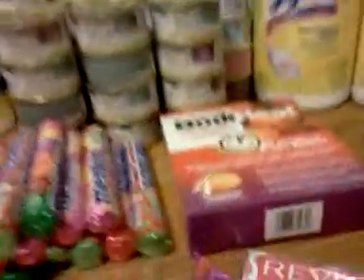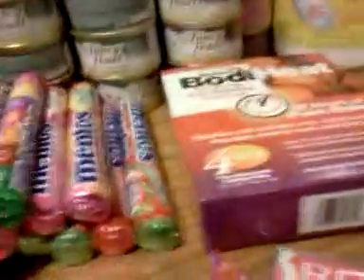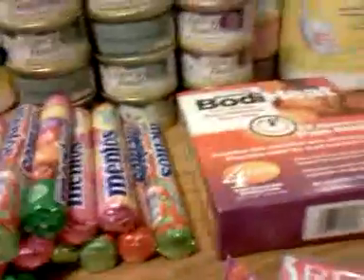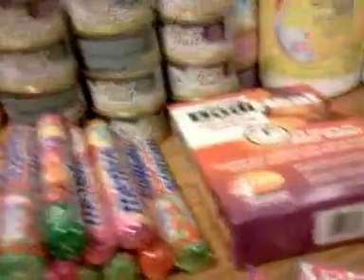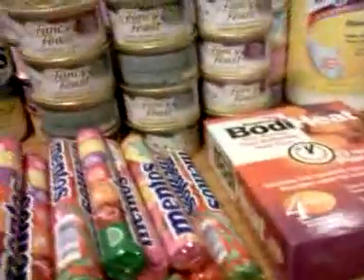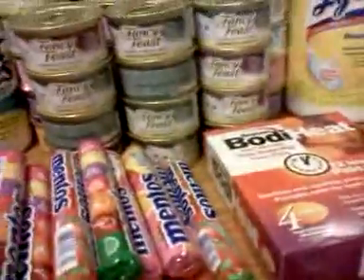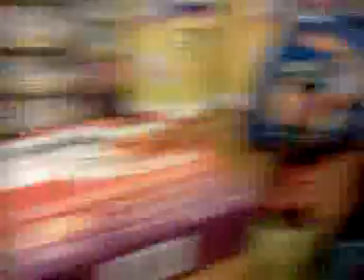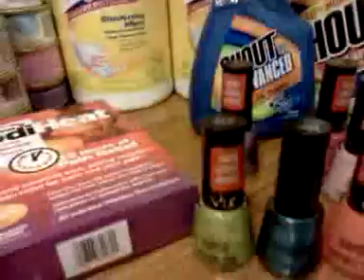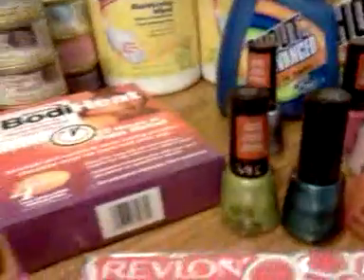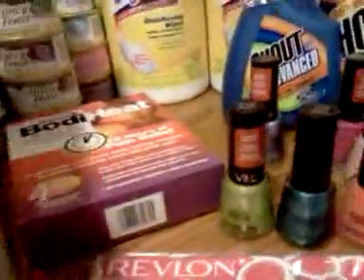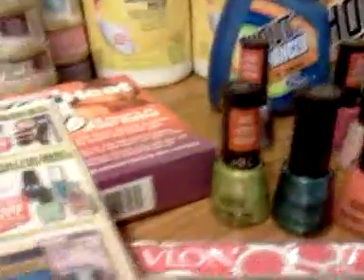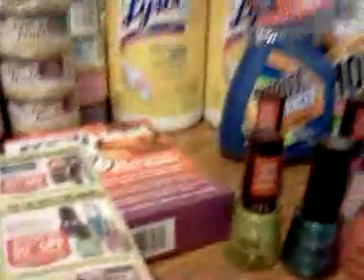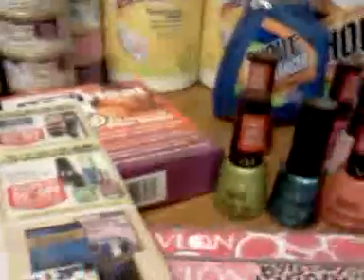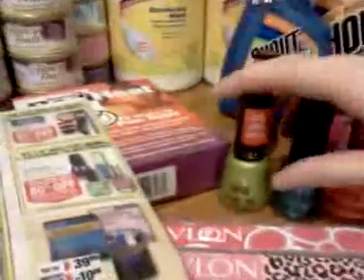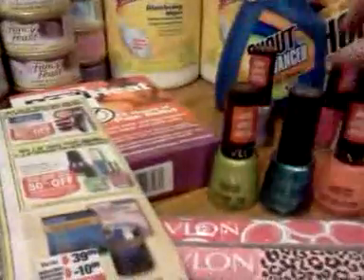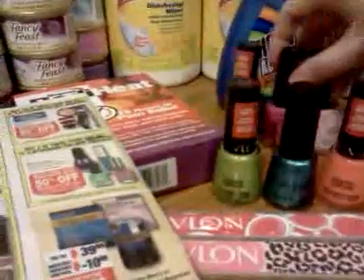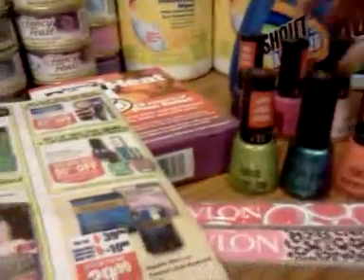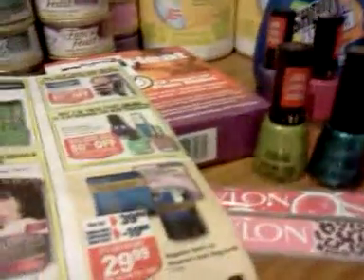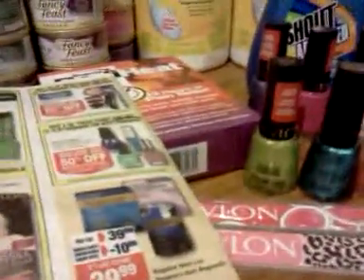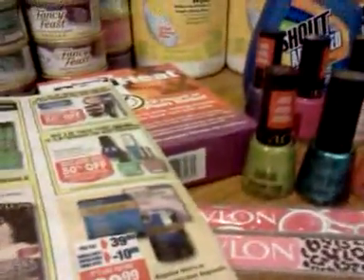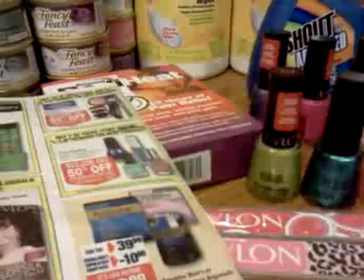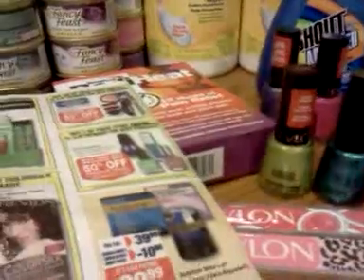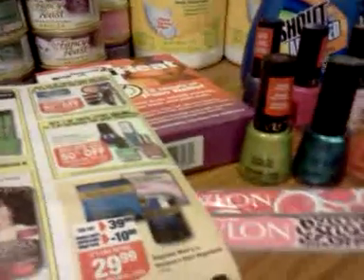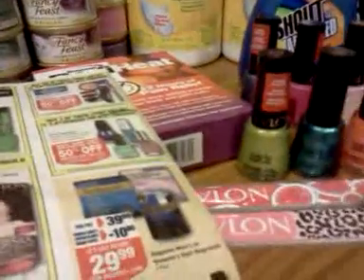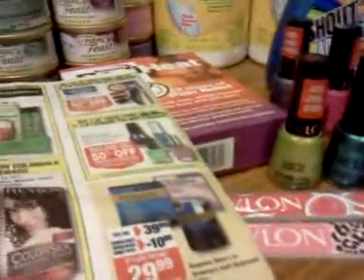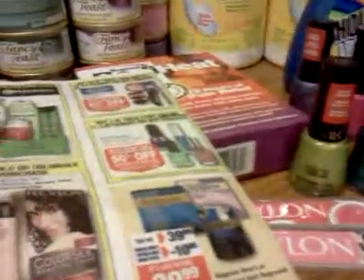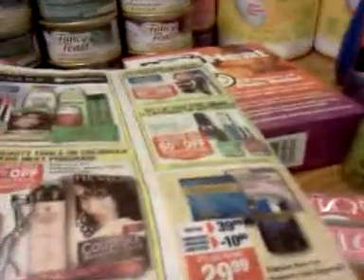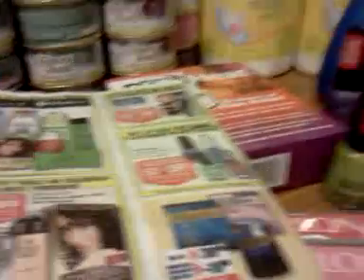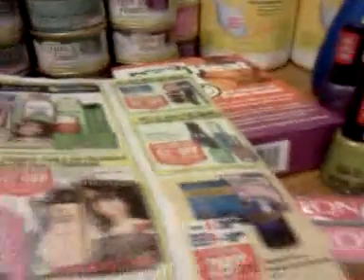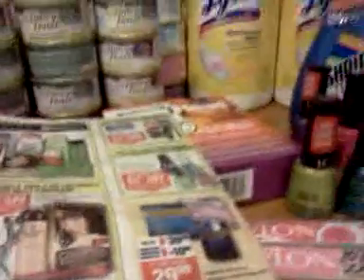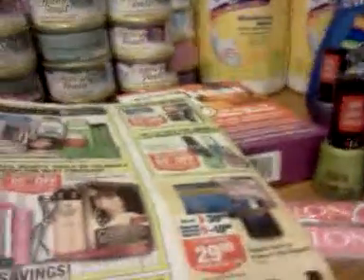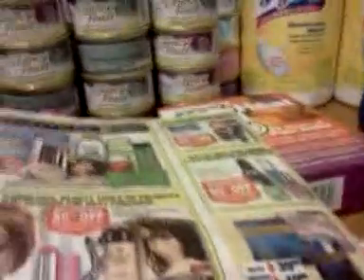Let me talk about the Revlon deal. Like I need any more fingernail polish — I don't even use it. I put it on chigger bites to dry them up; that's about the best use for fingernail polish I have.